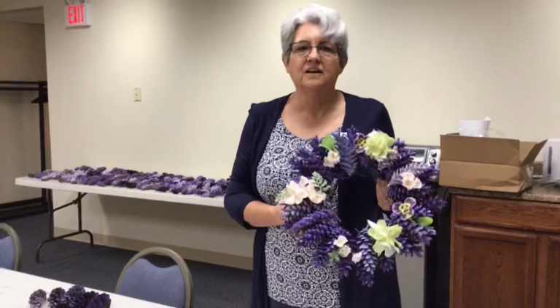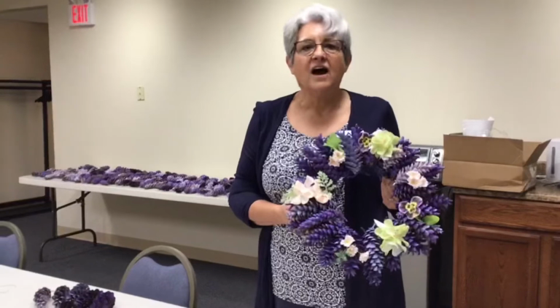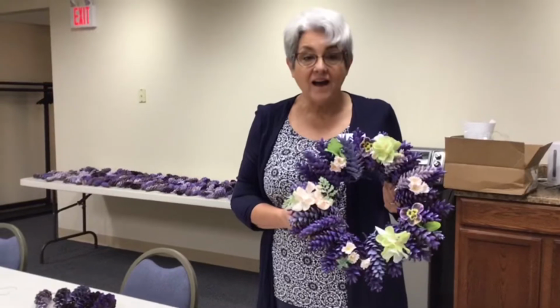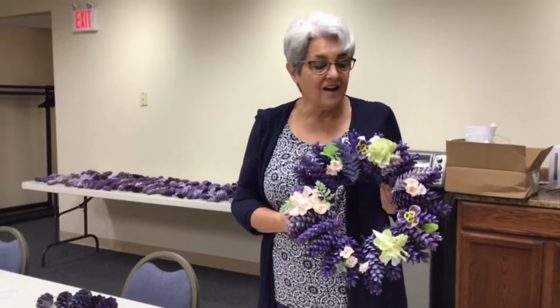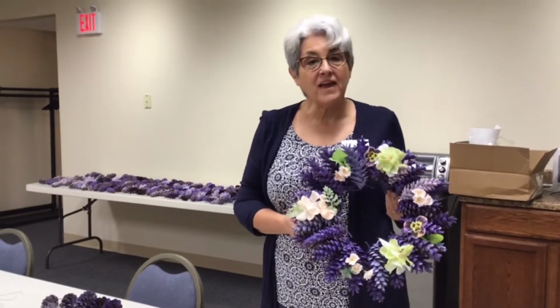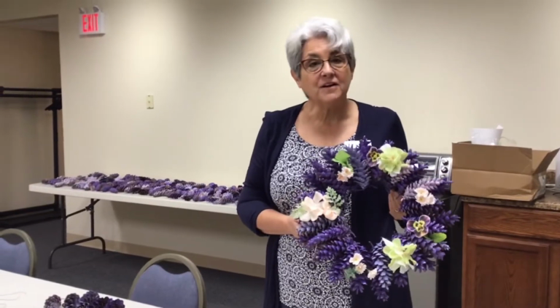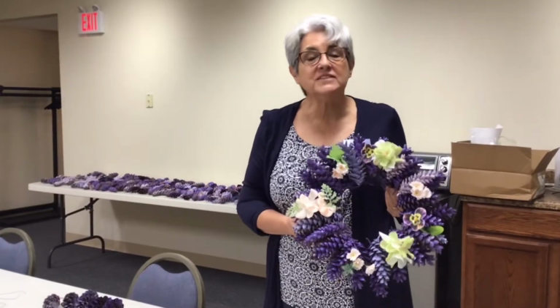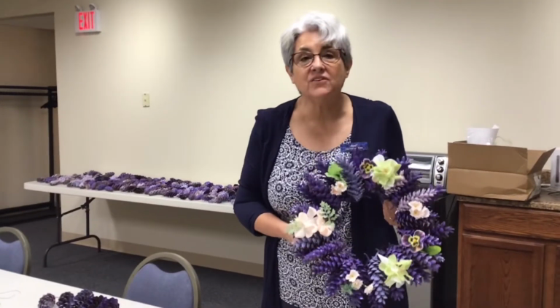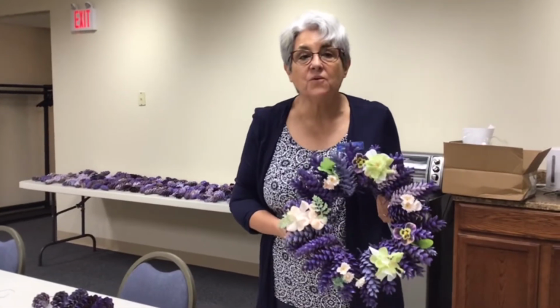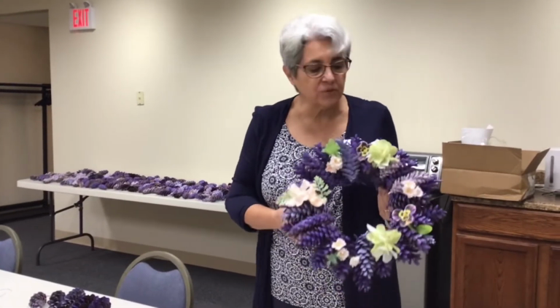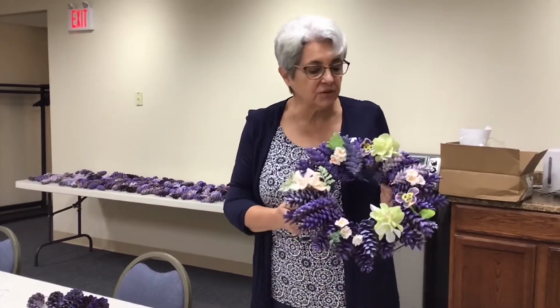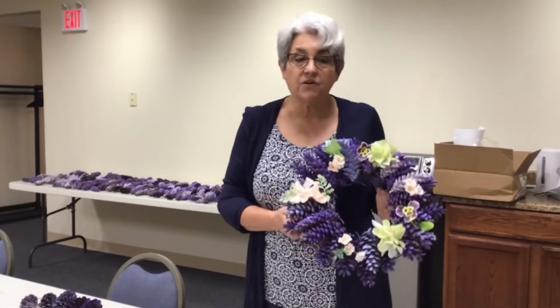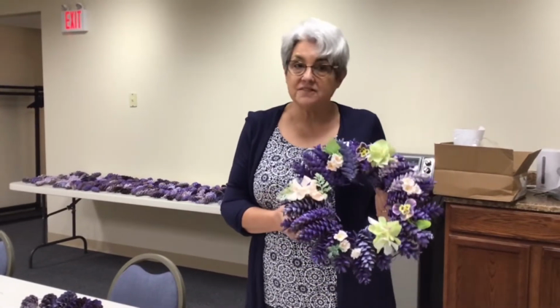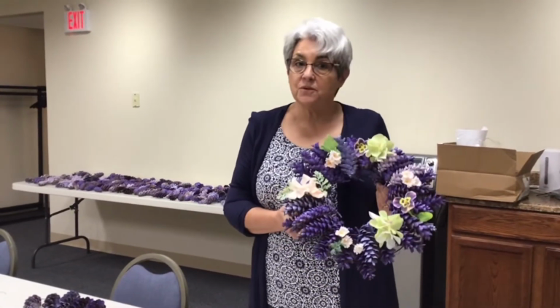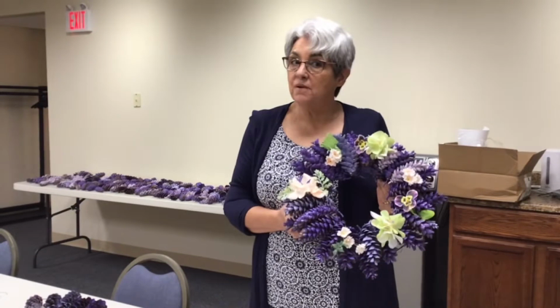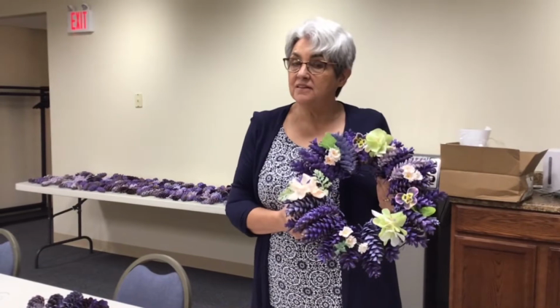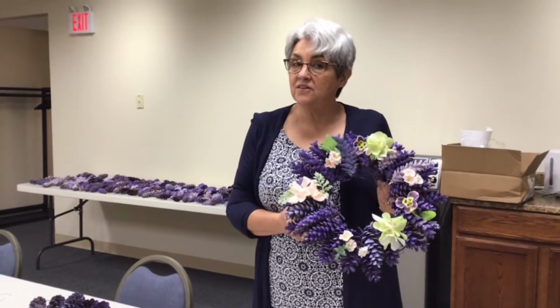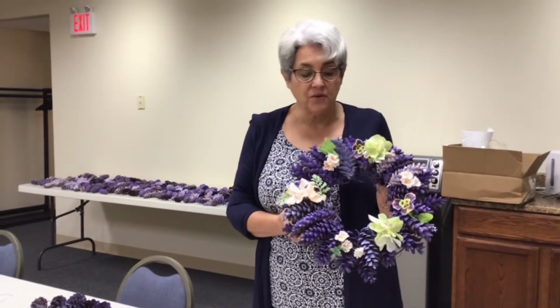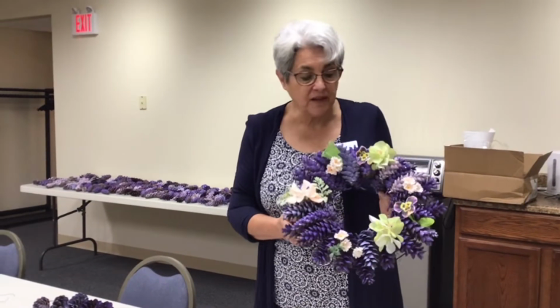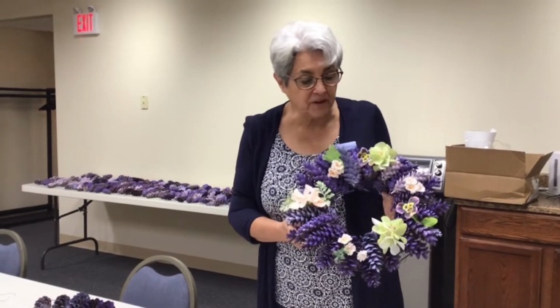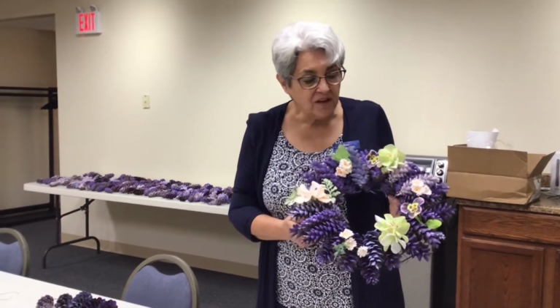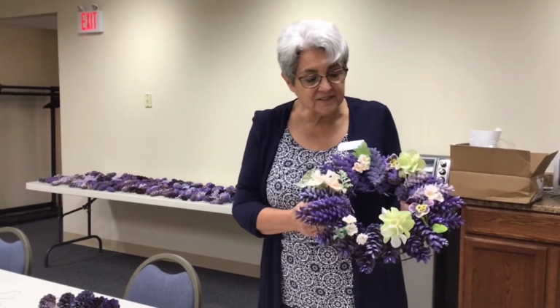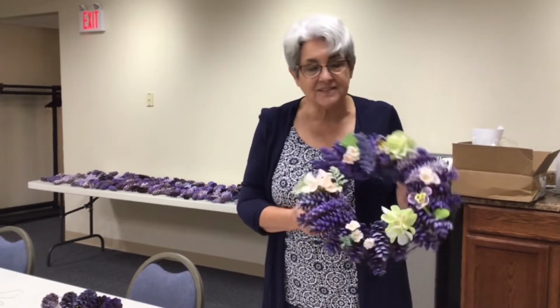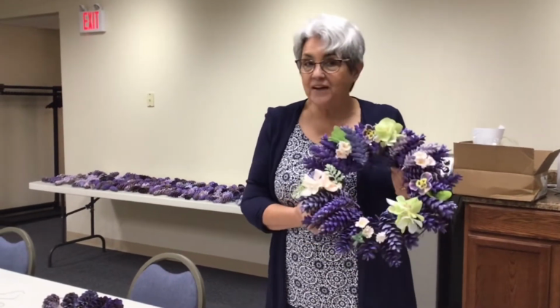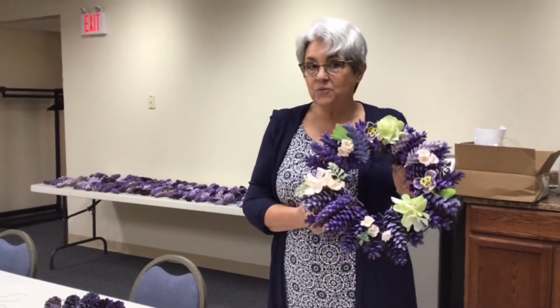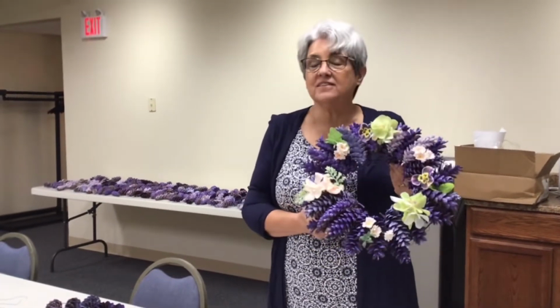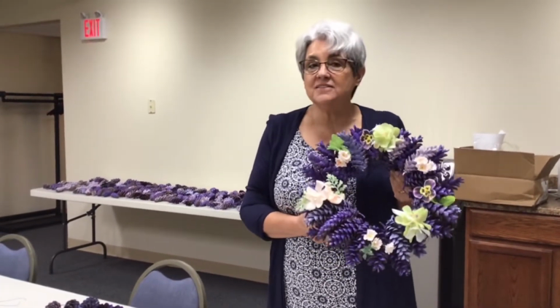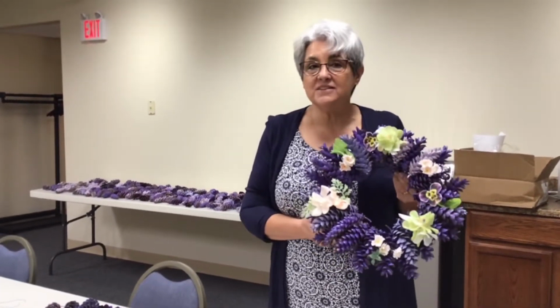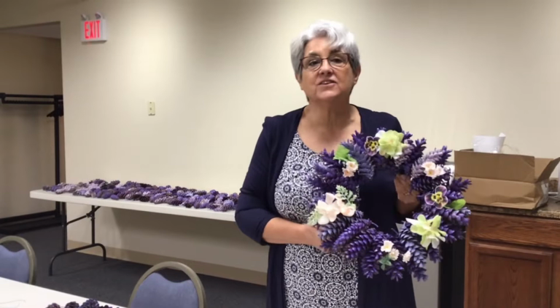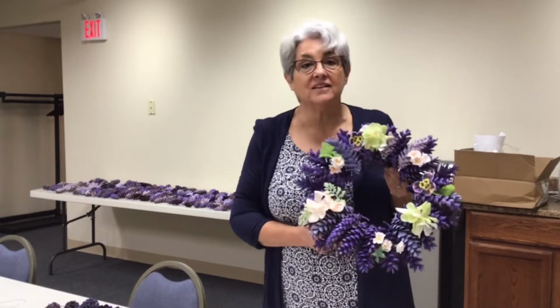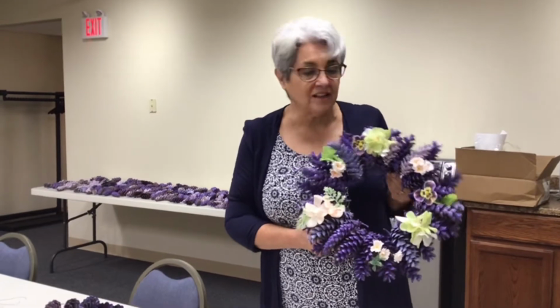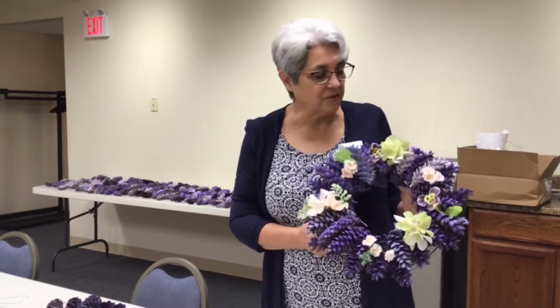Hi, I'm Ann and I'm going to tell you what we're doing for crafts this month here at the Oak Harbor Library. This is a pine cone wreath that is made to look like a lilac wreath.